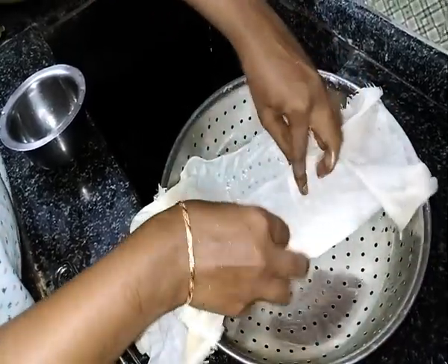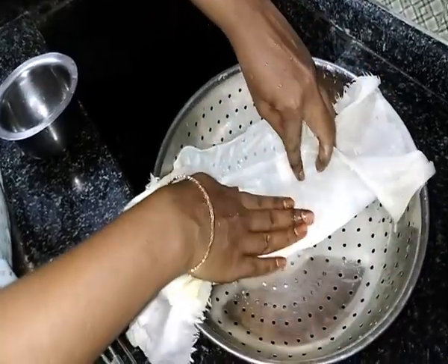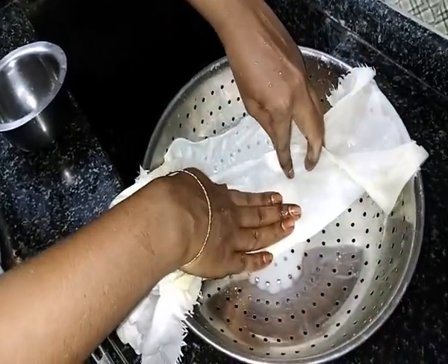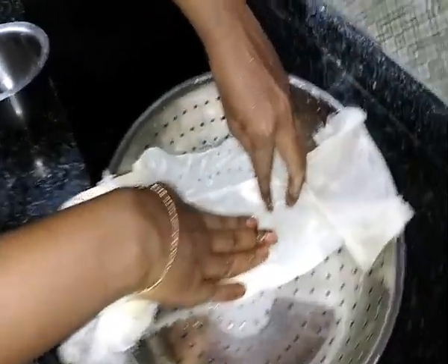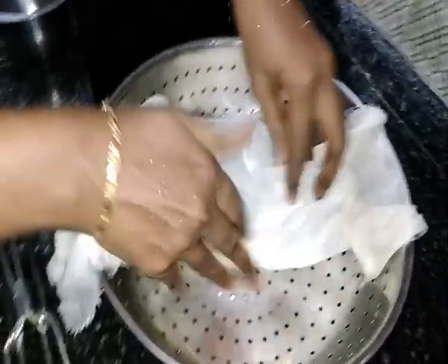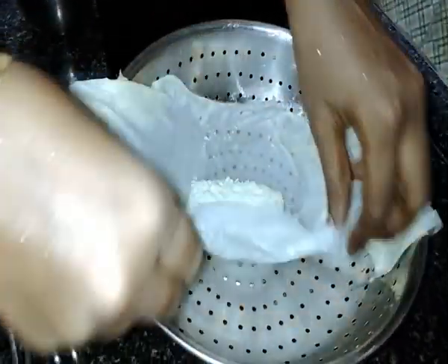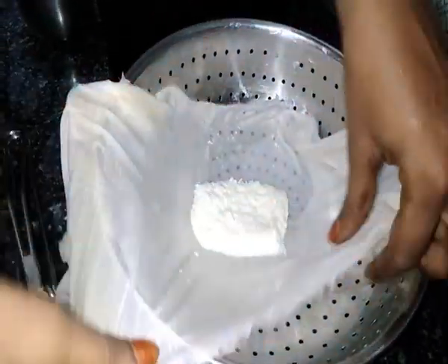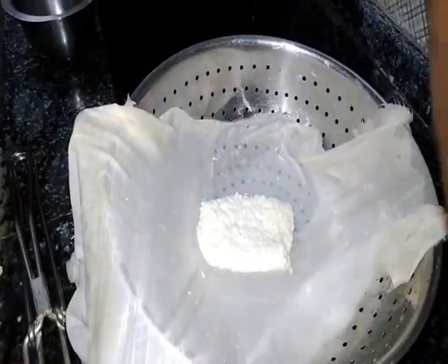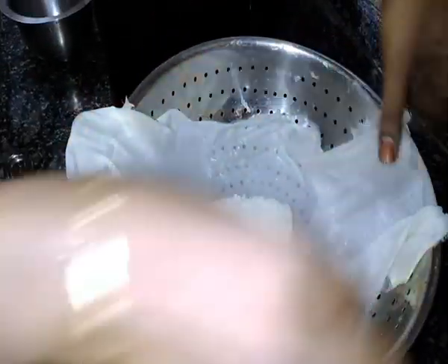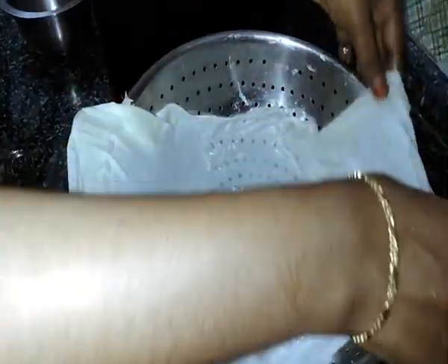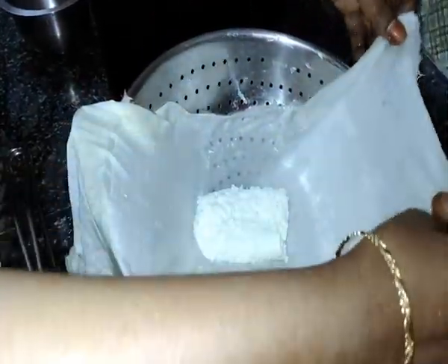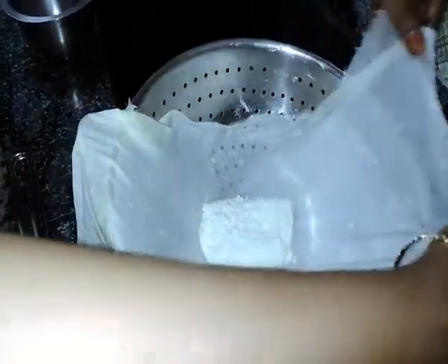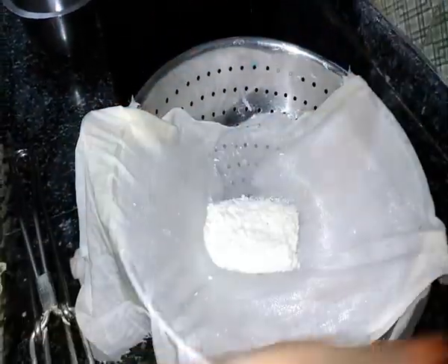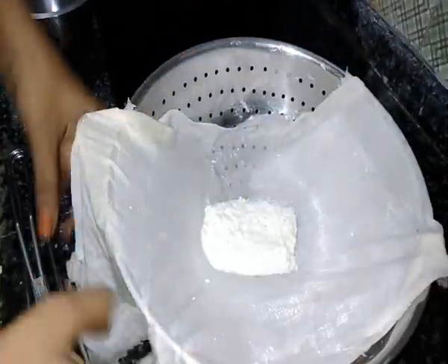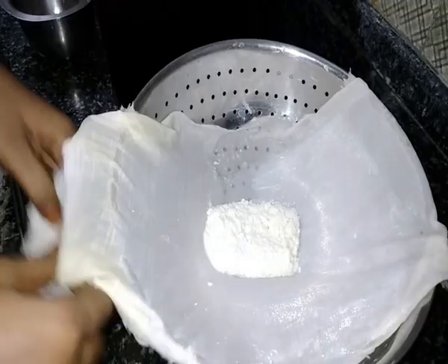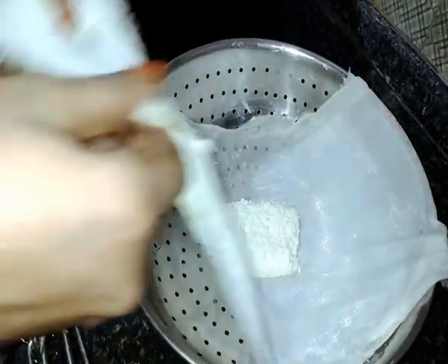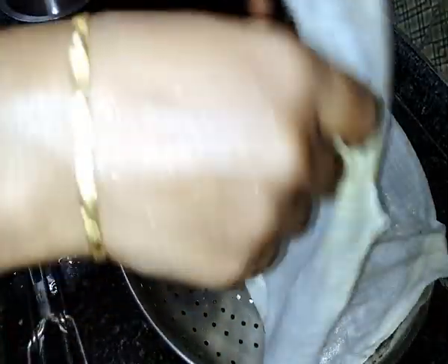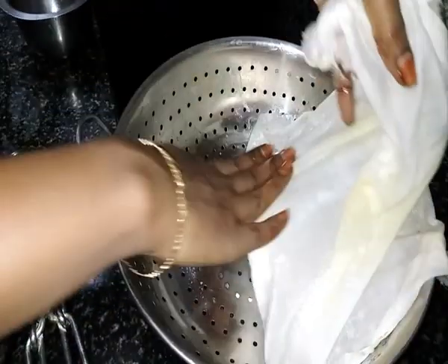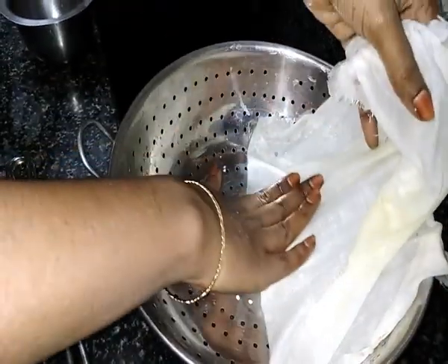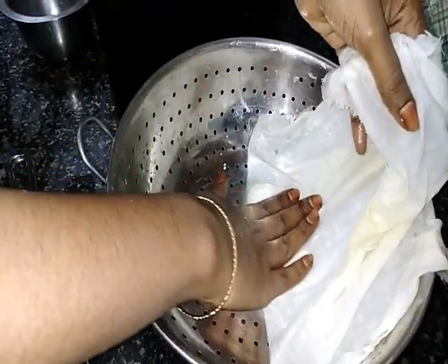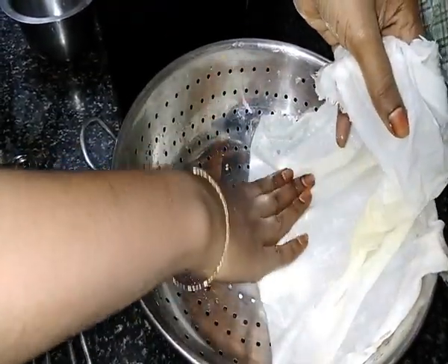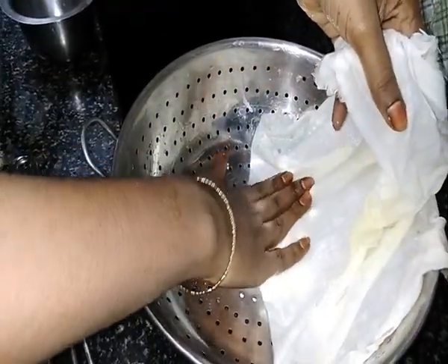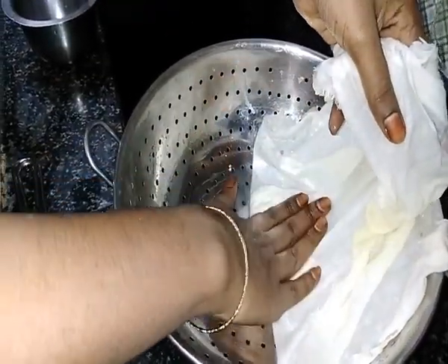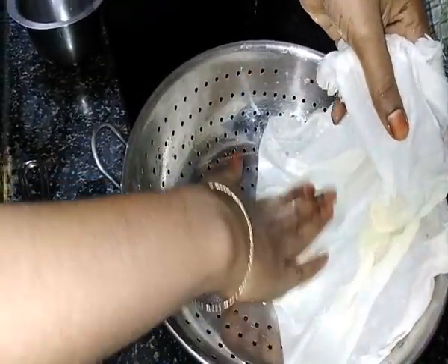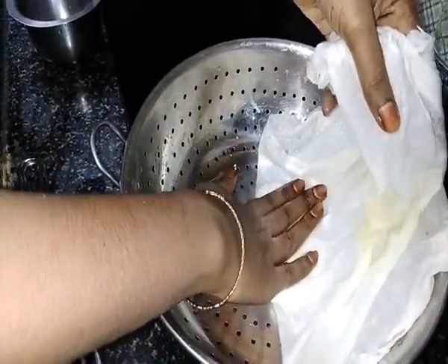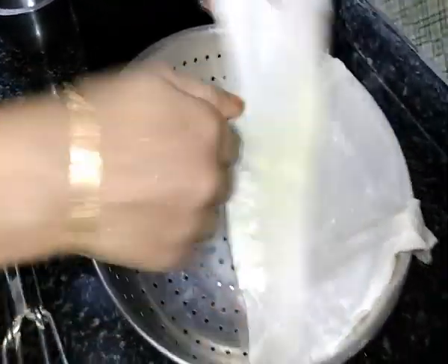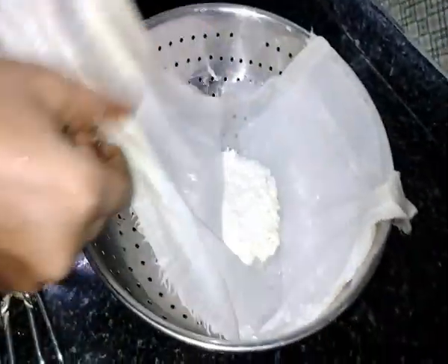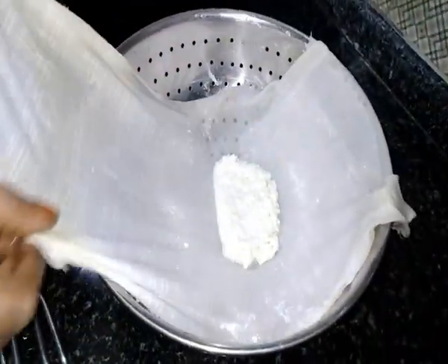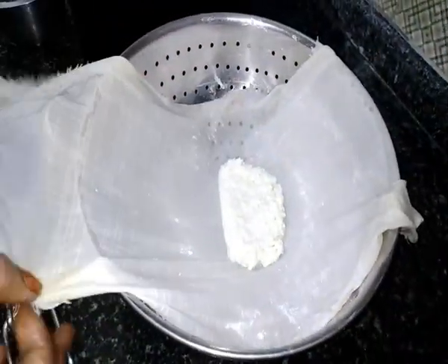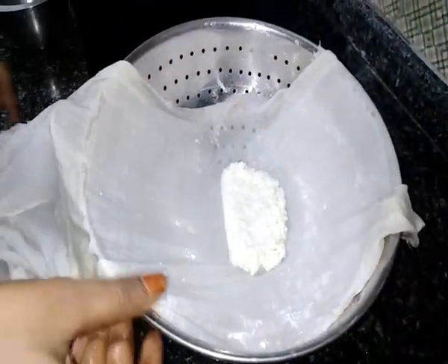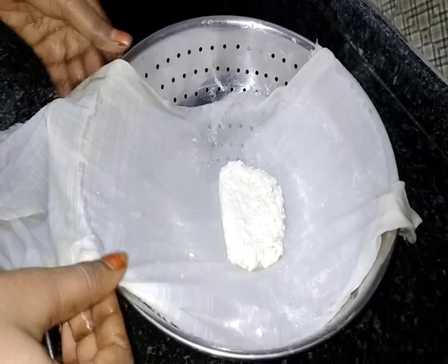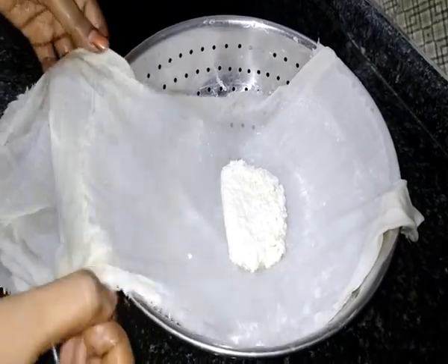These form the shape of the pan. The pan has a shape for the pan. These are the shape of the pan.